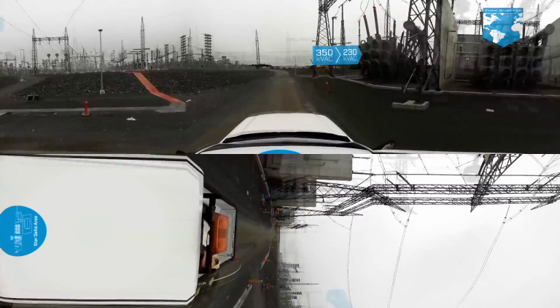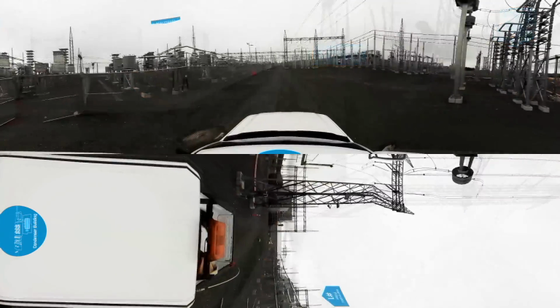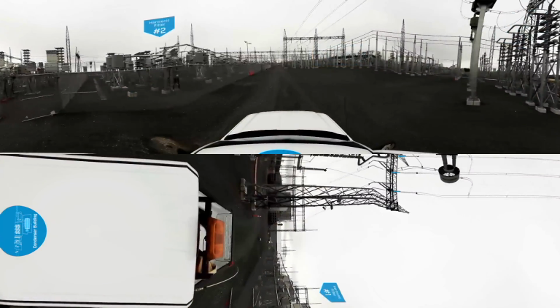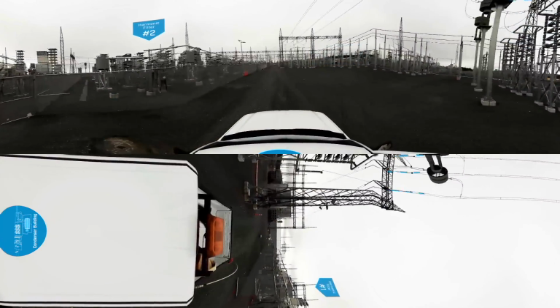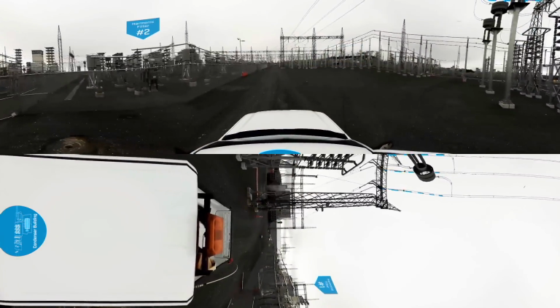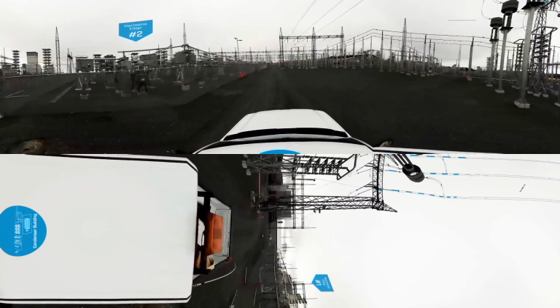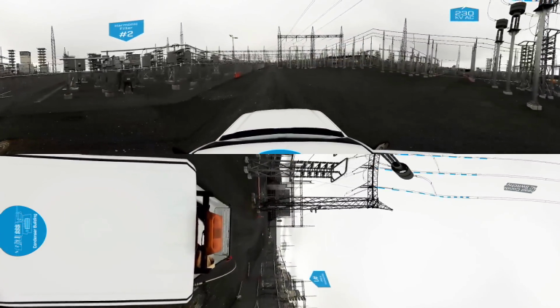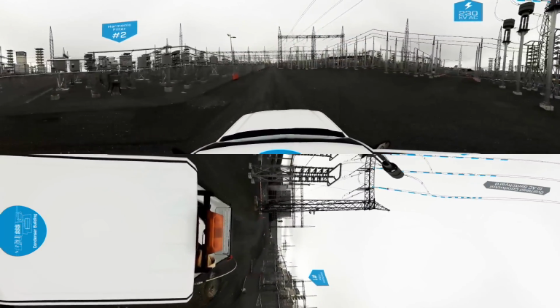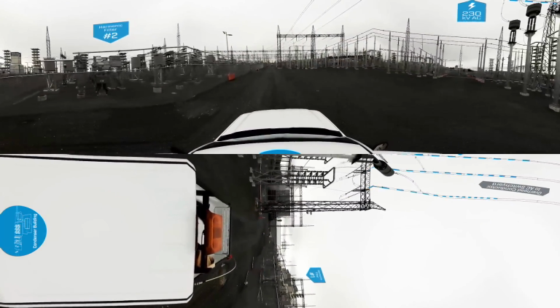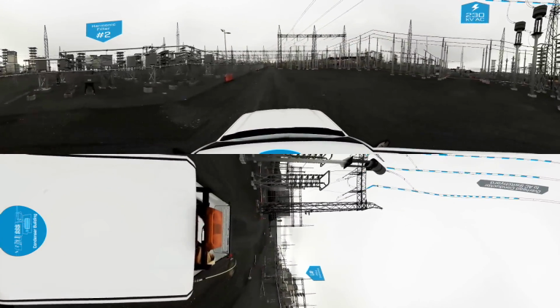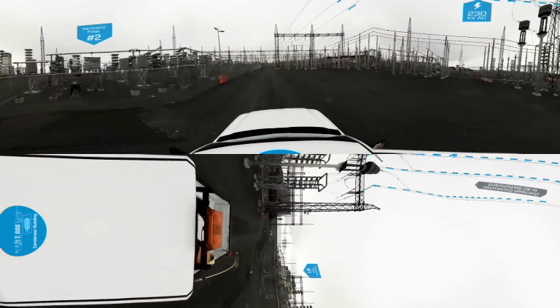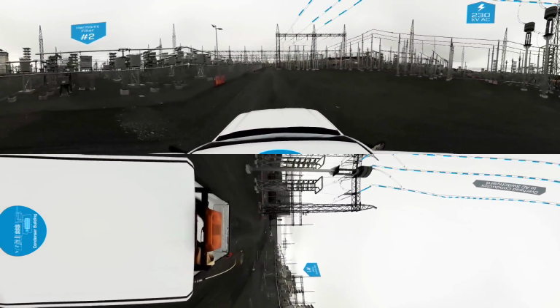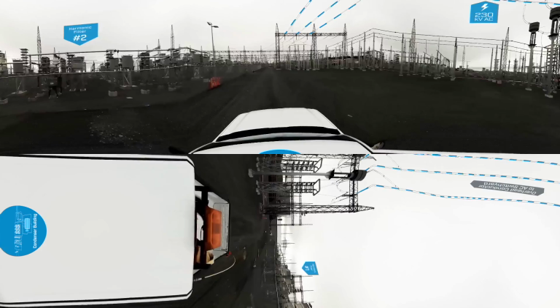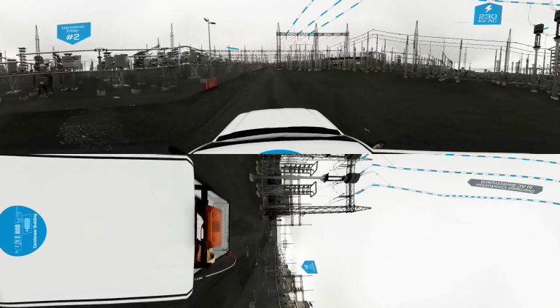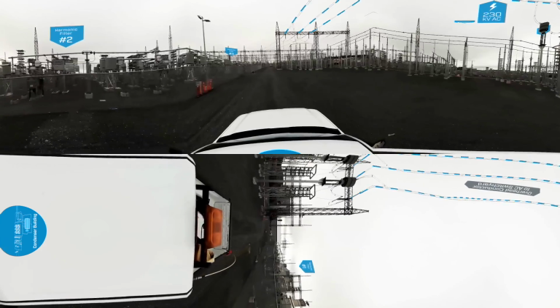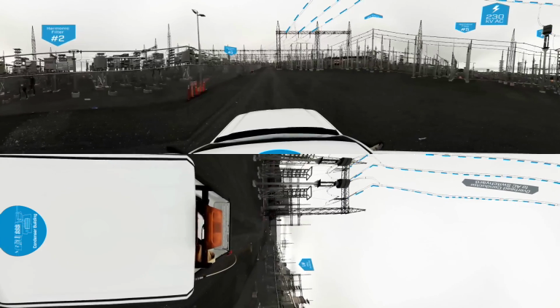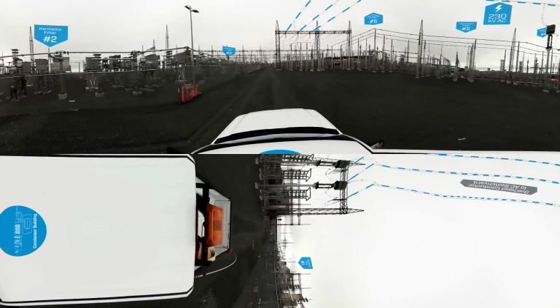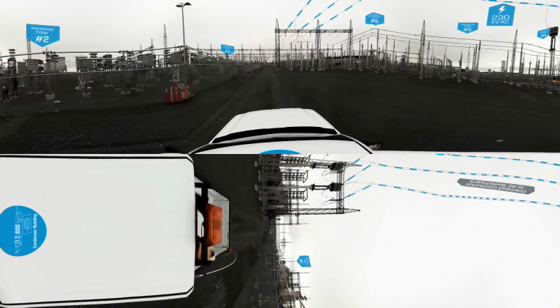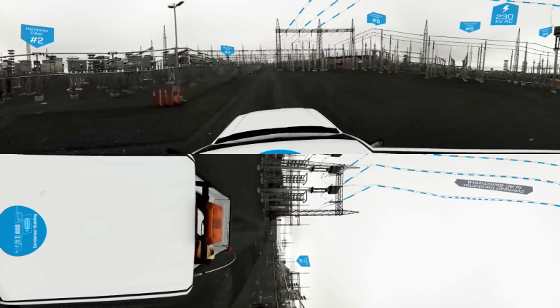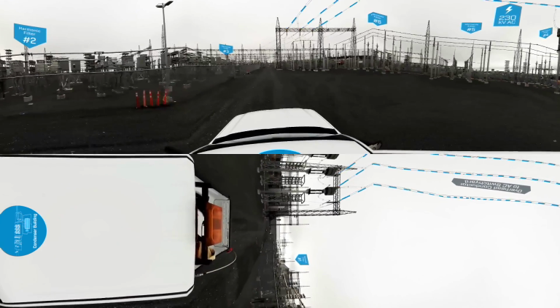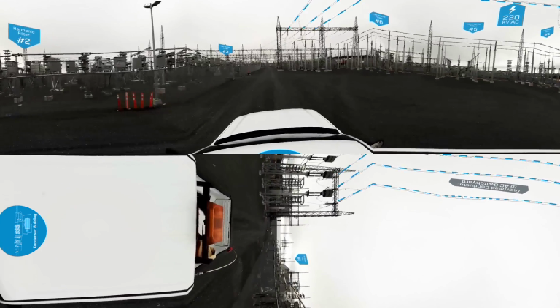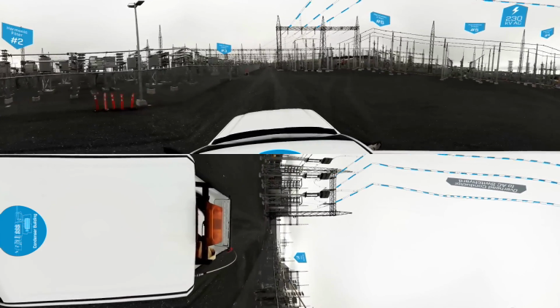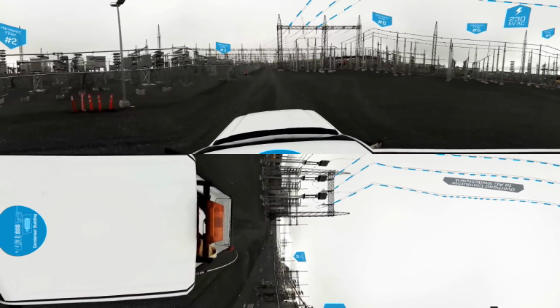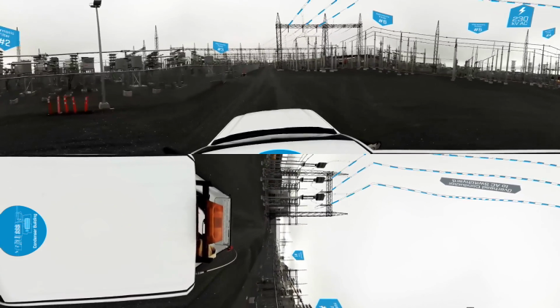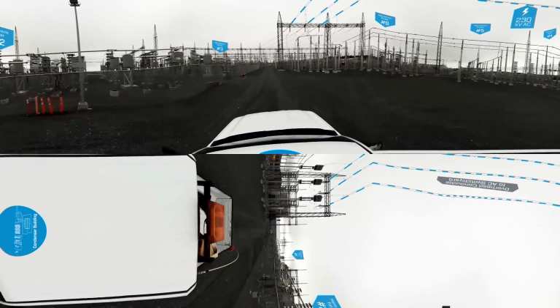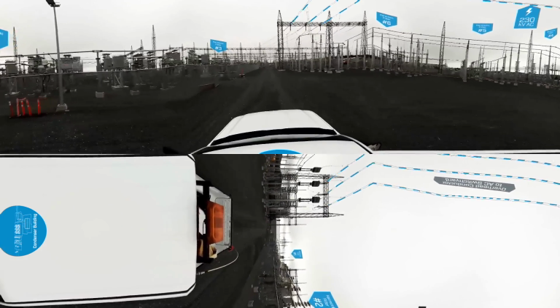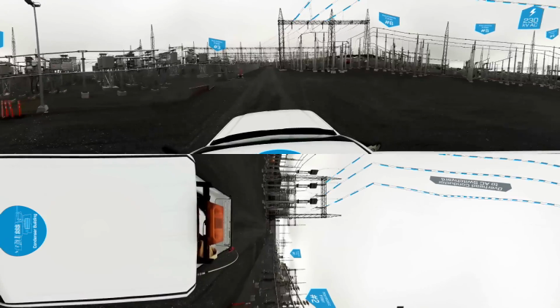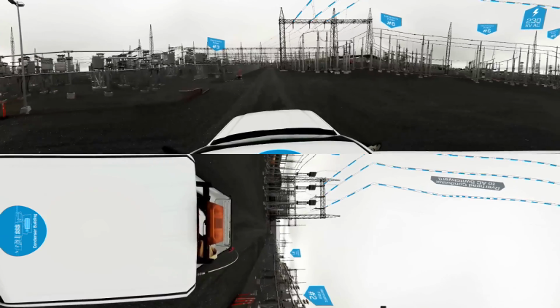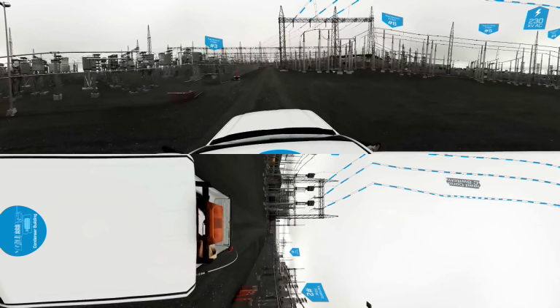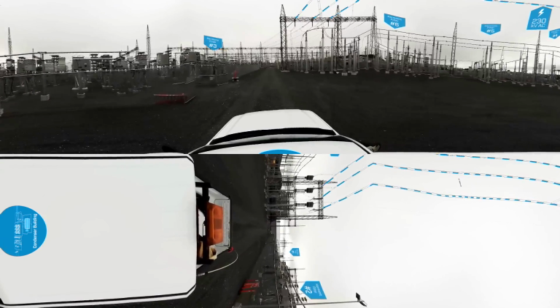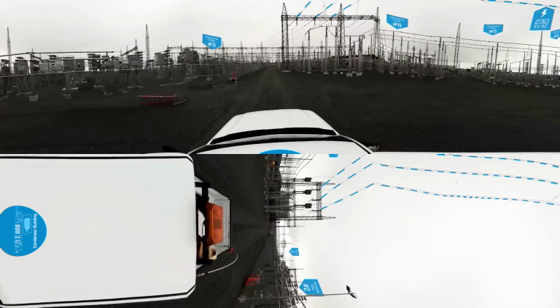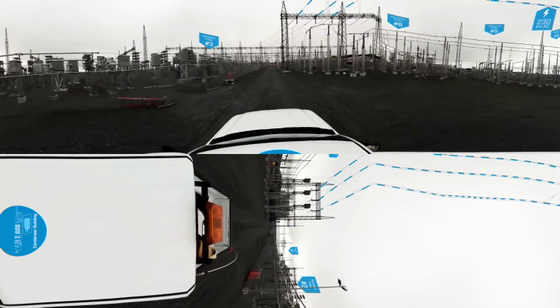Next, the power moves through the AC filter yard. It consists of six AC filter banks that ensure the converted power is a clean supply that meets industry standards.